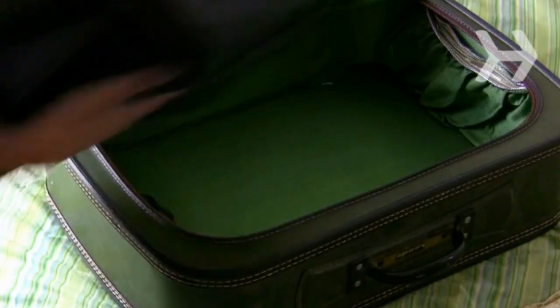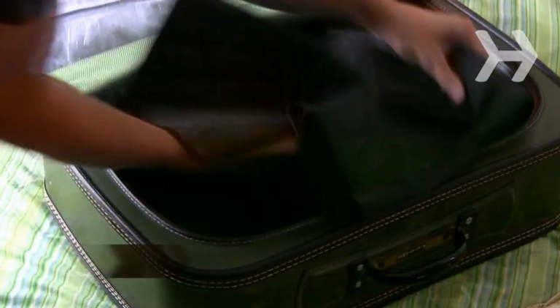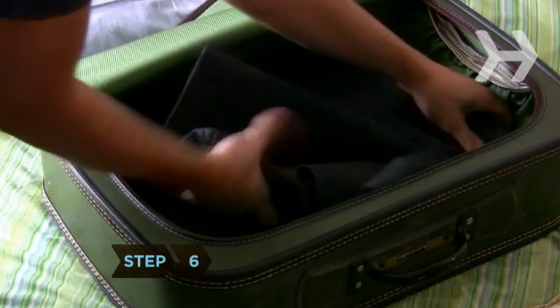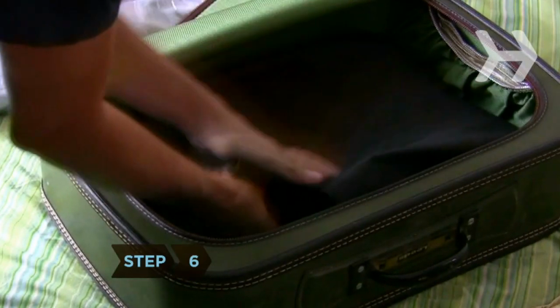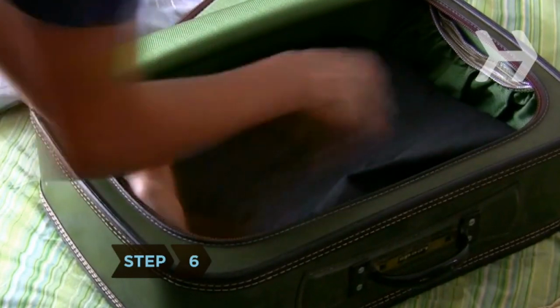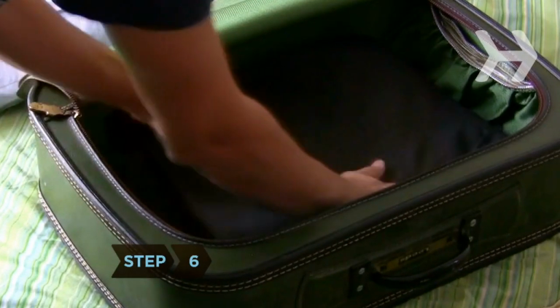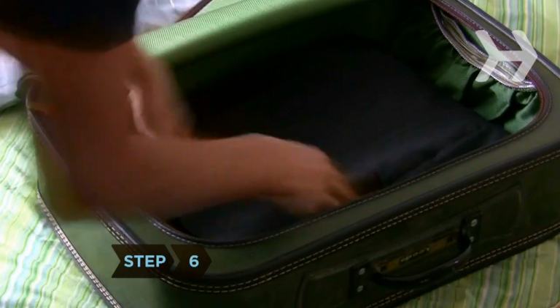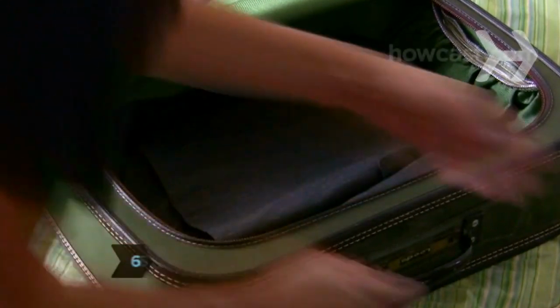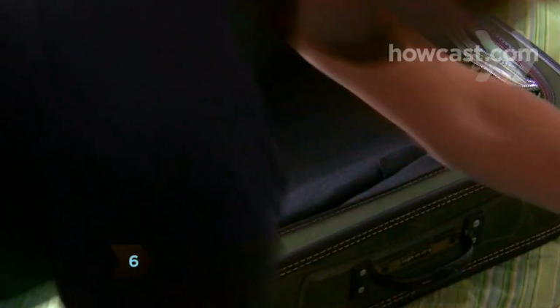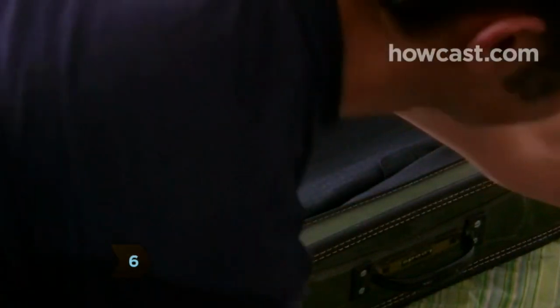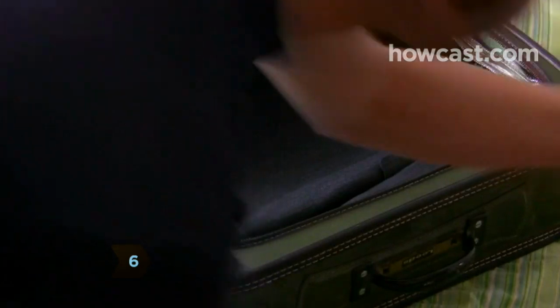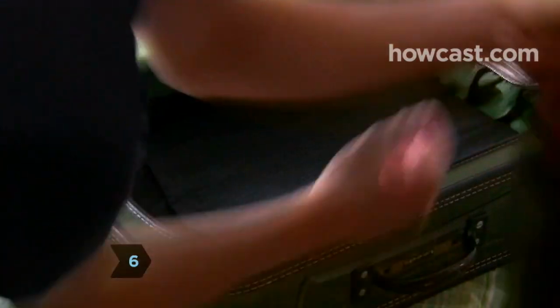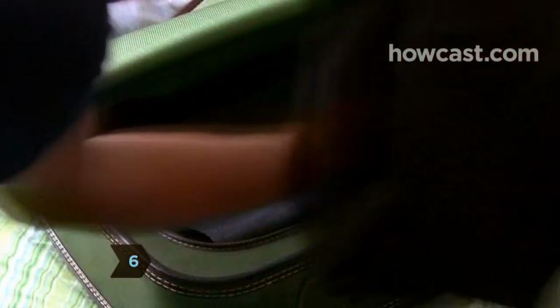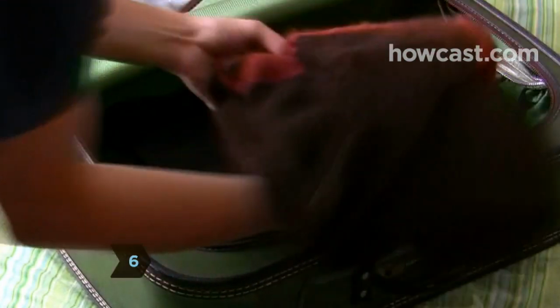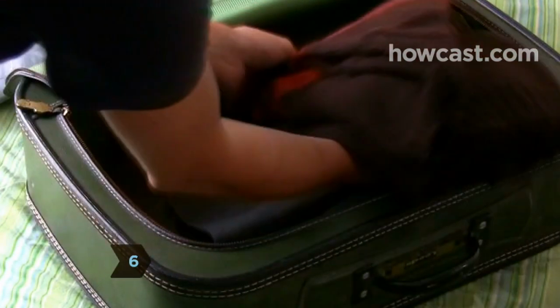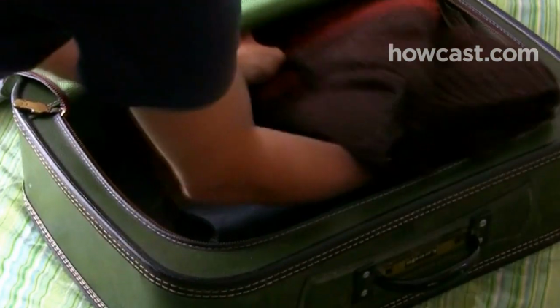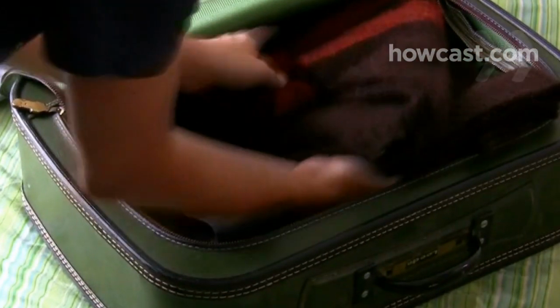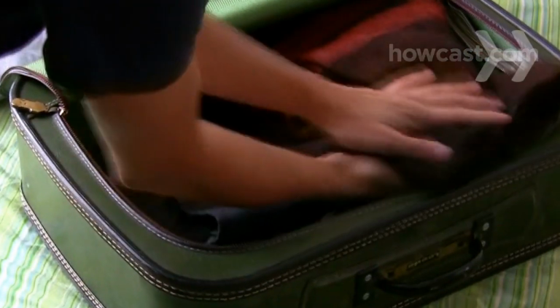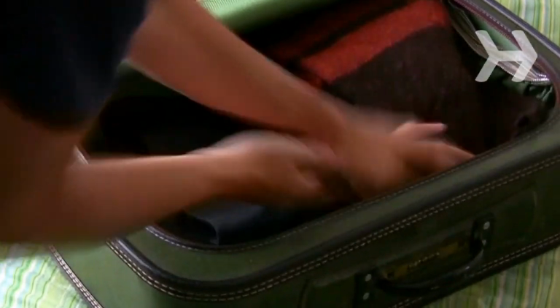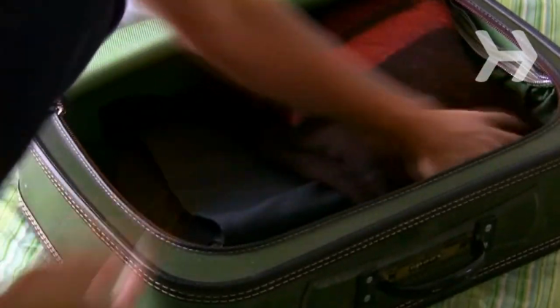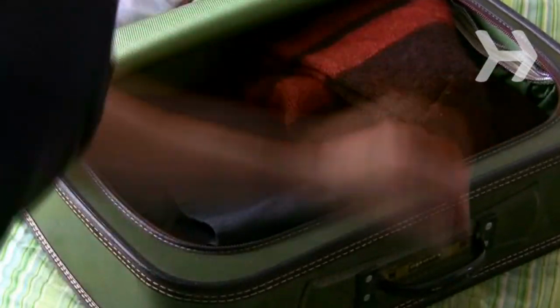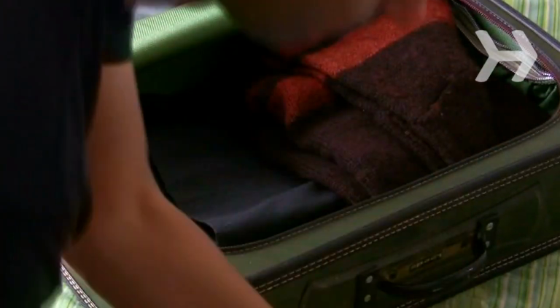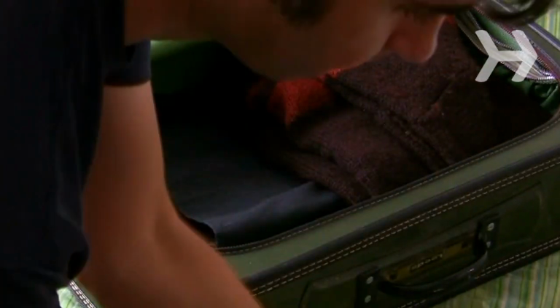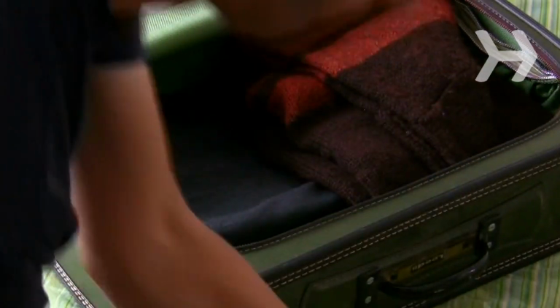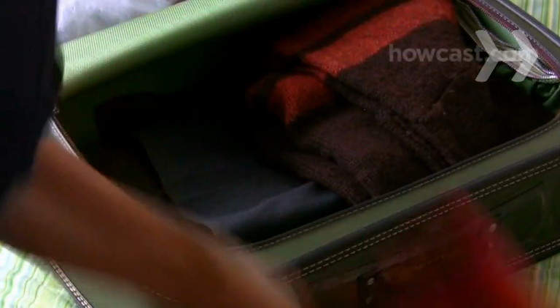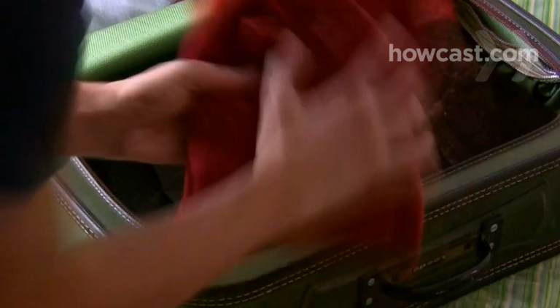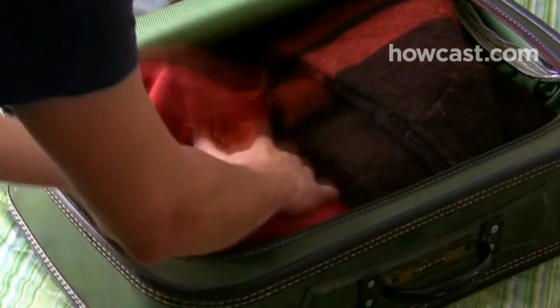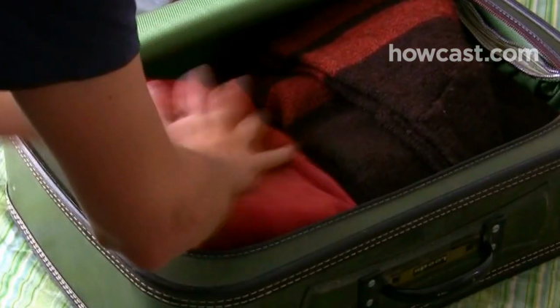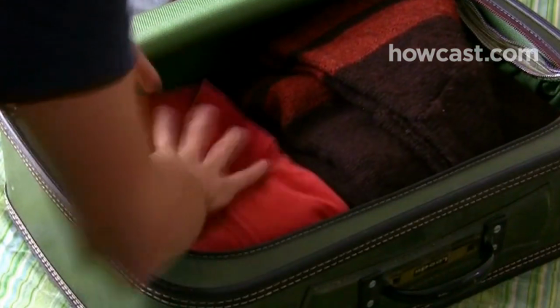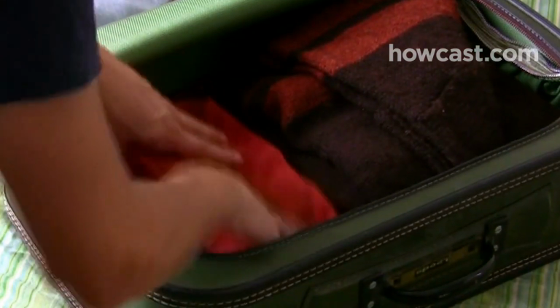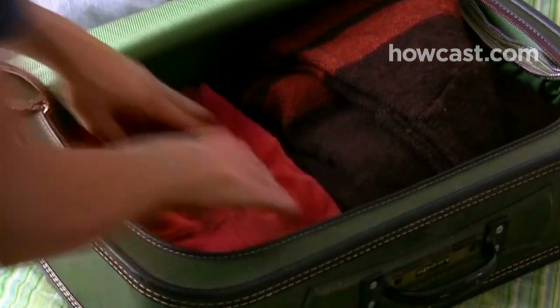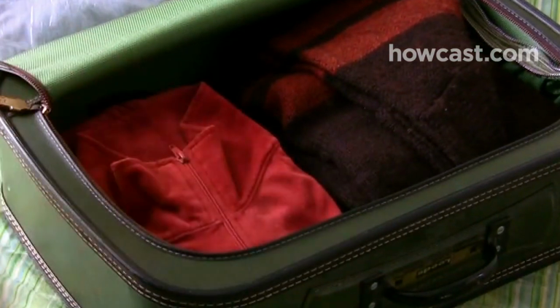Step 6. Begin packing by placing the heaviest clothing on the bottom, with suits and jackets face-down. Sweaters and light jackets go next, followed by lightweight items like shirts and blouses.